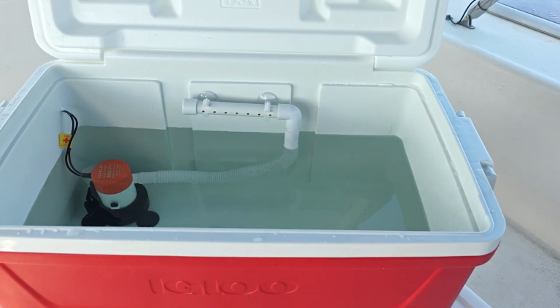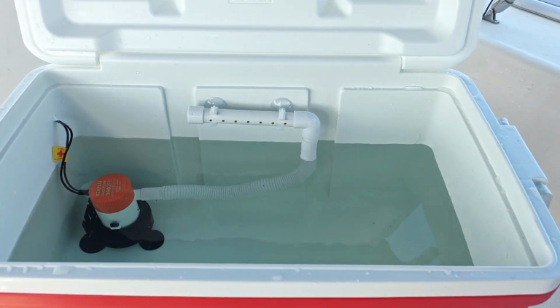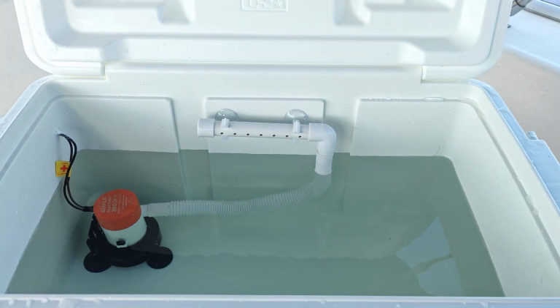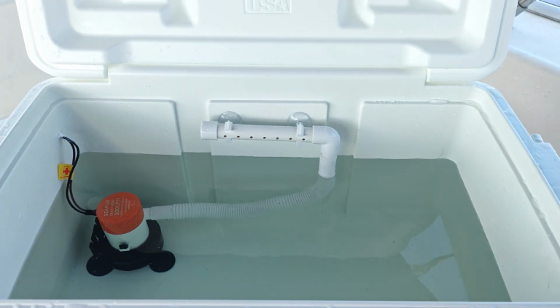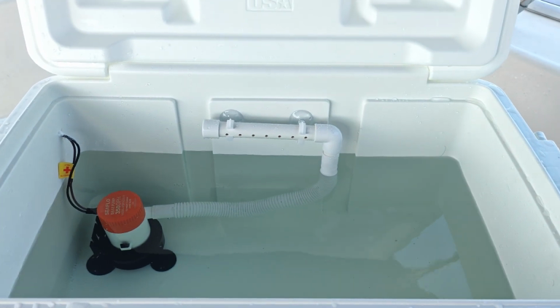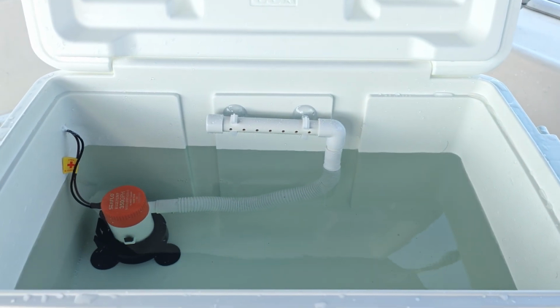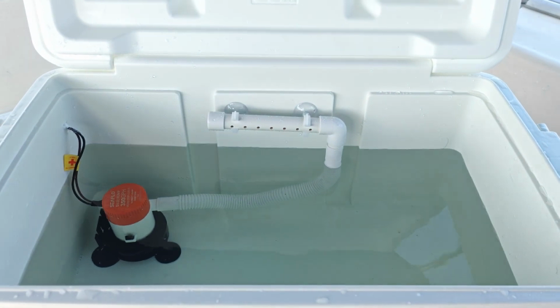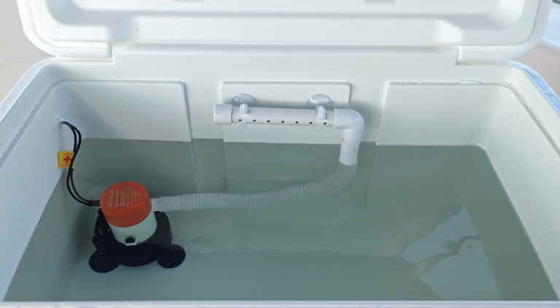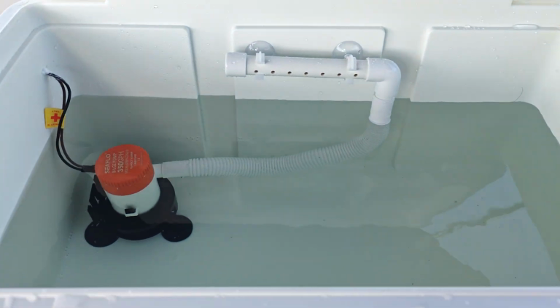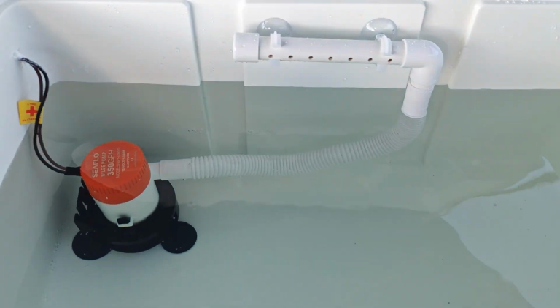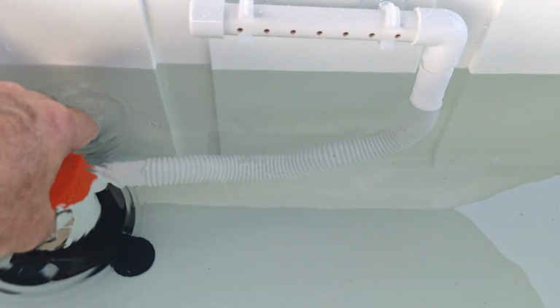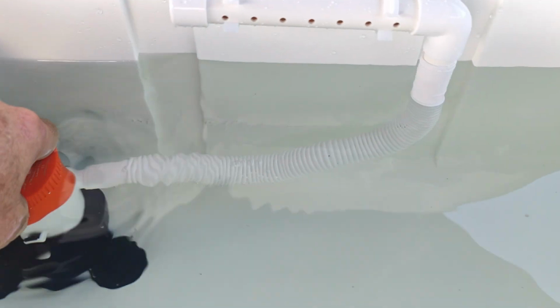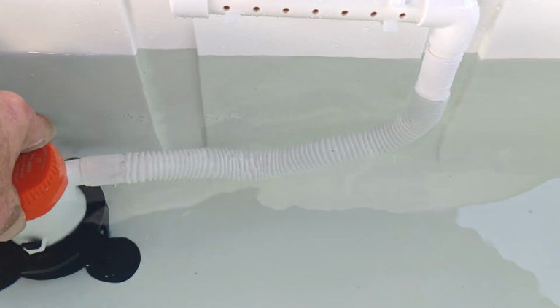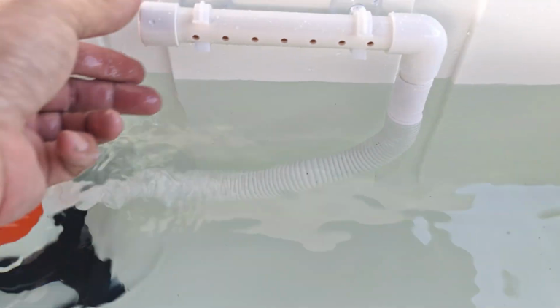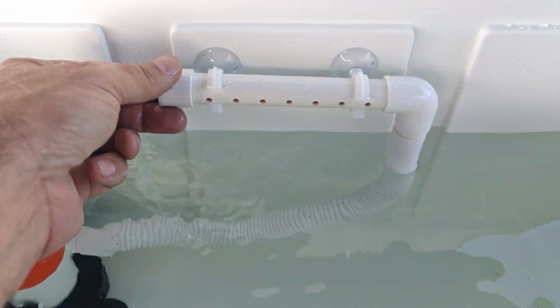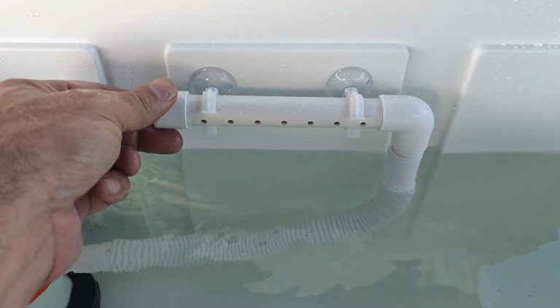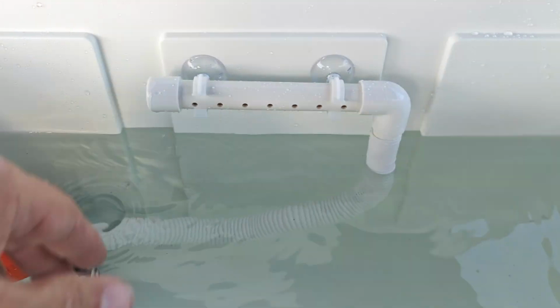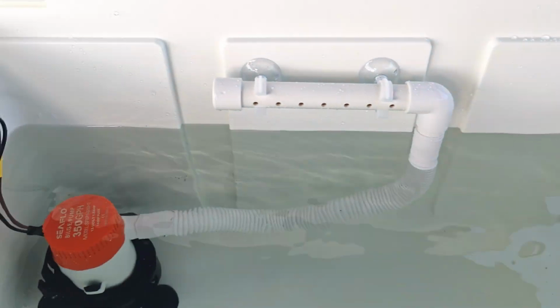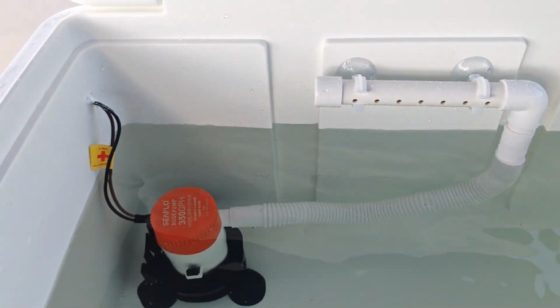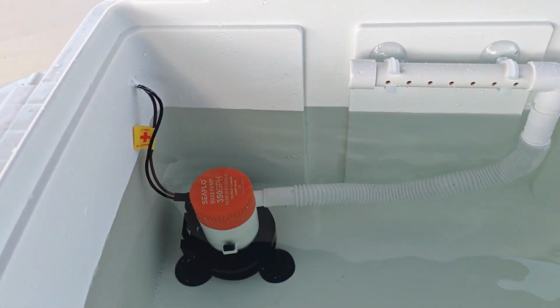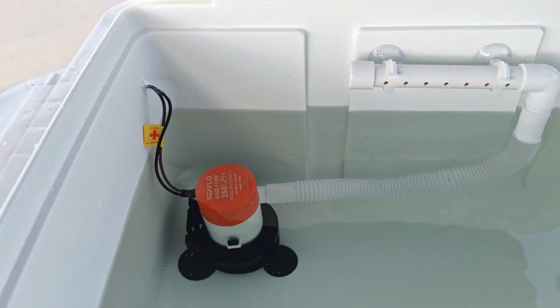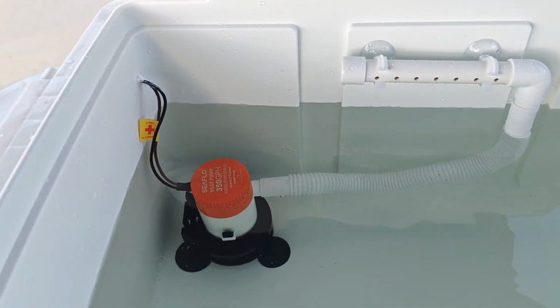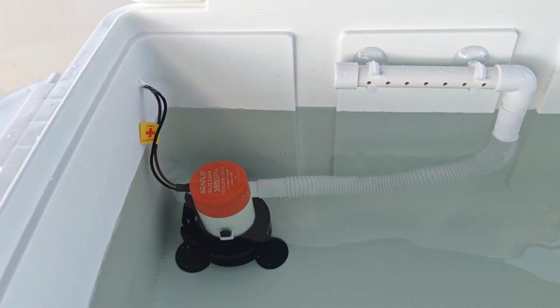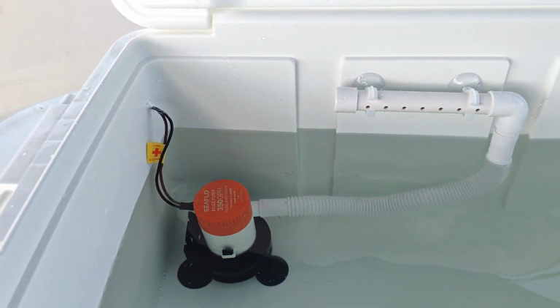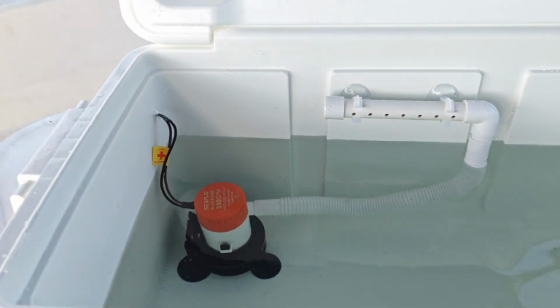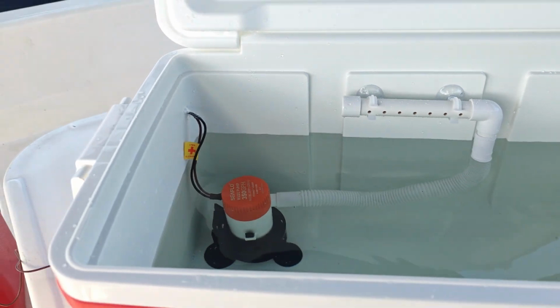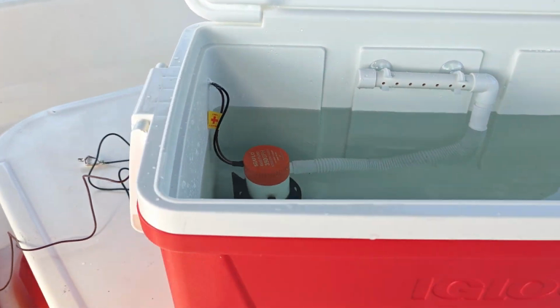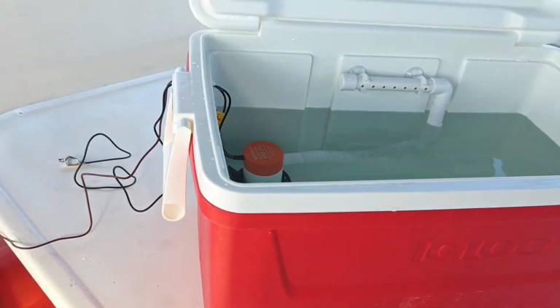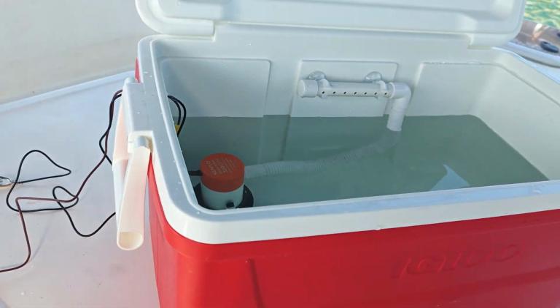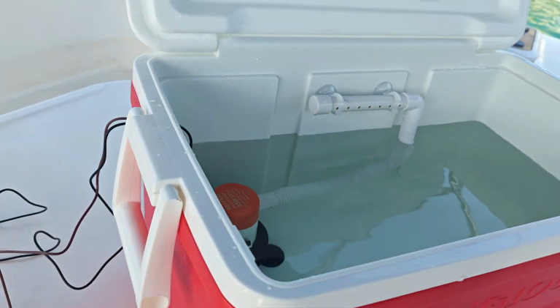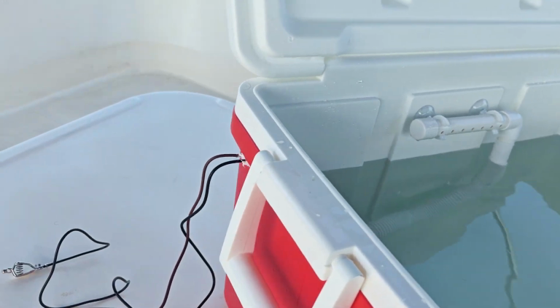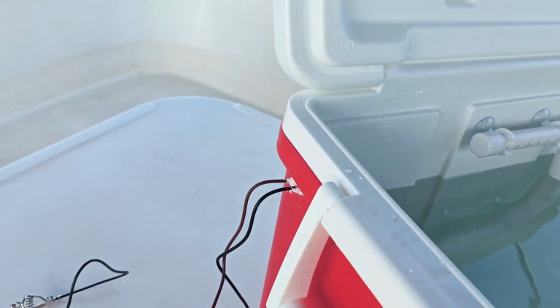Here we have the 350-10 set up in the cooler. It's secured with a suction cup base and two suction cups. I have drilled two holes in the side of the cooler and put a dab of silicone to make that waterproof.